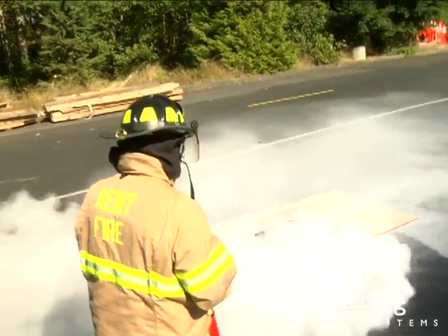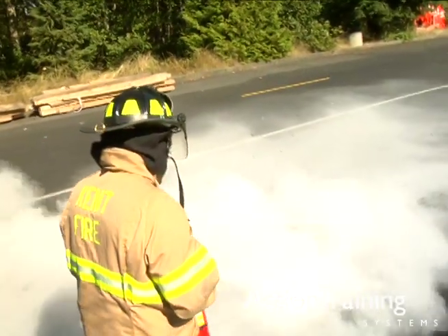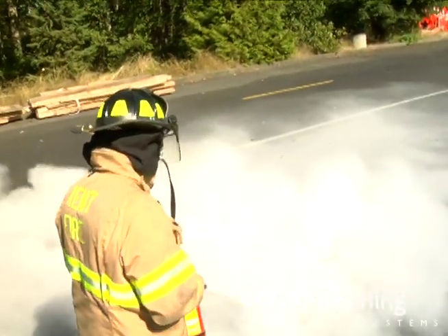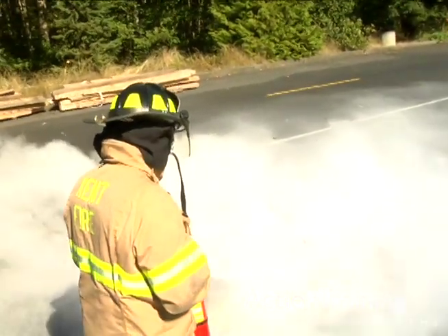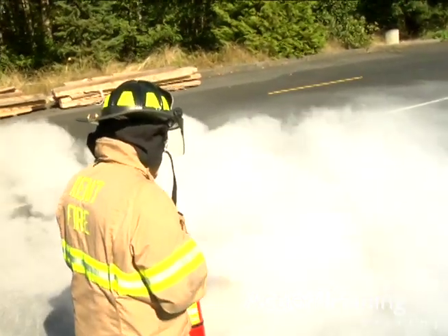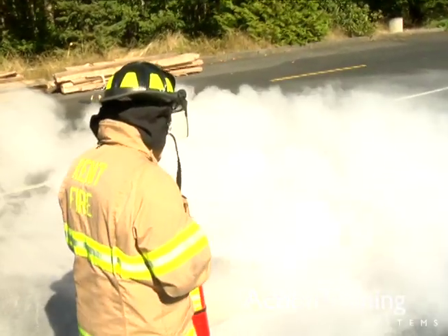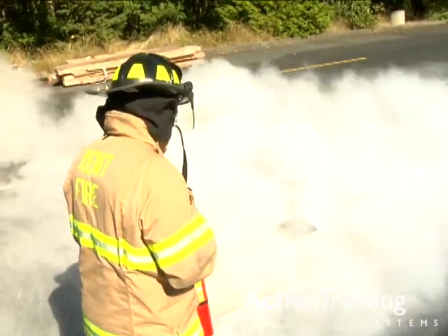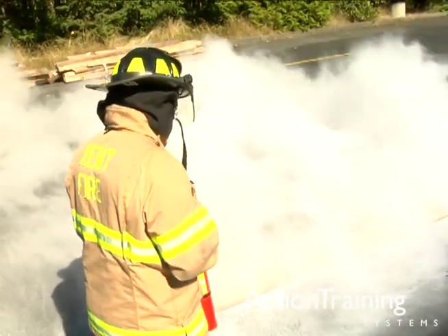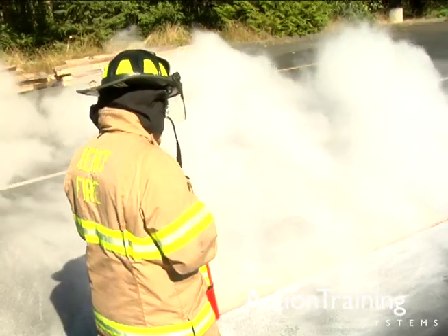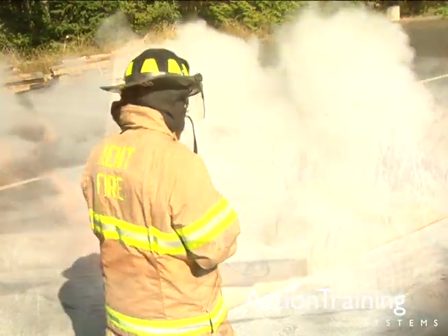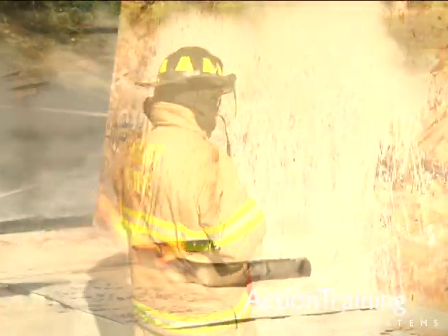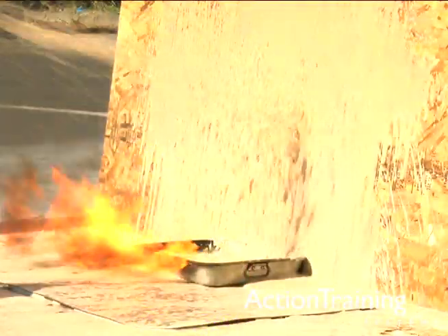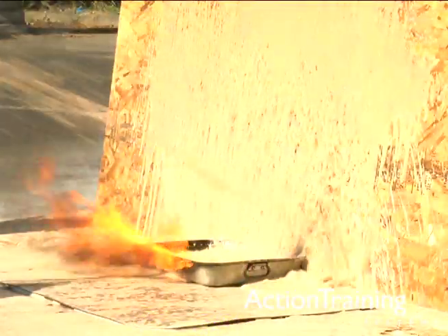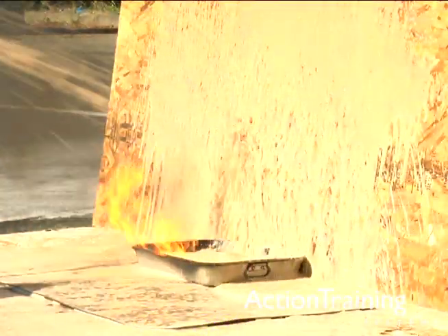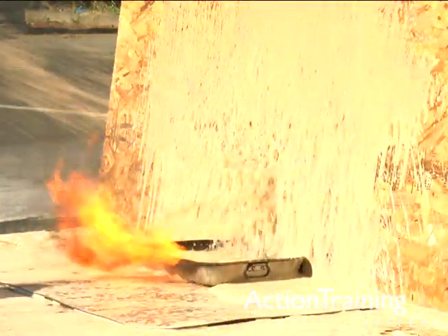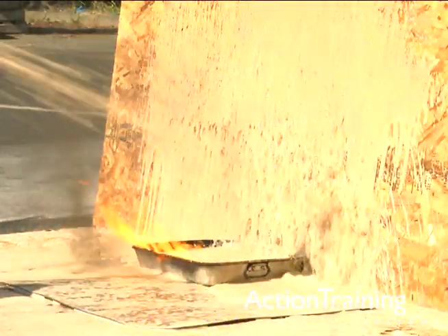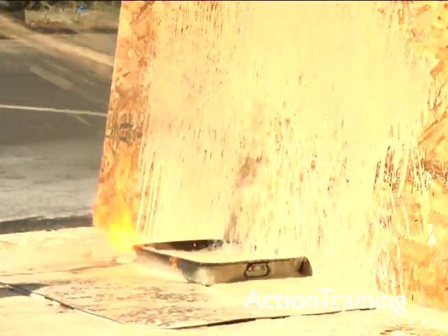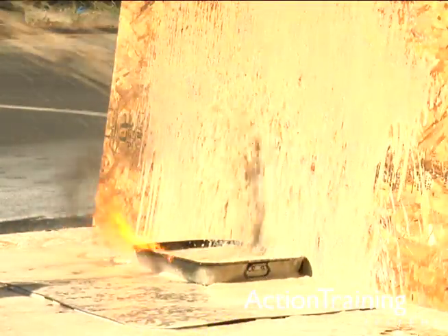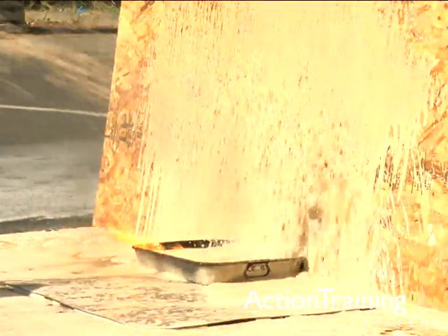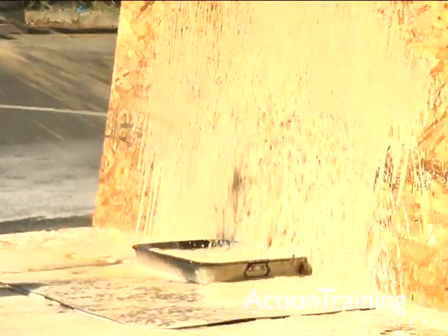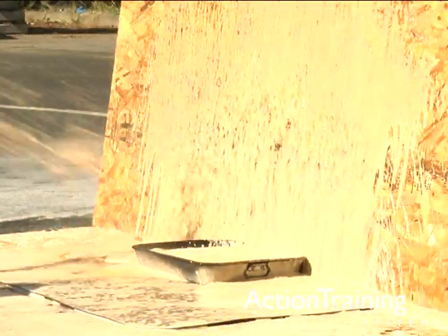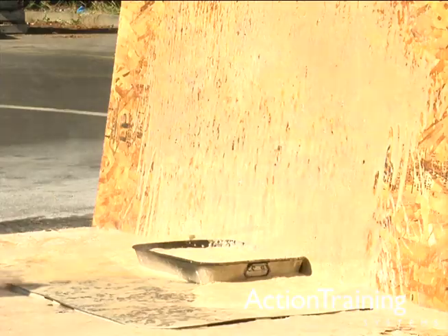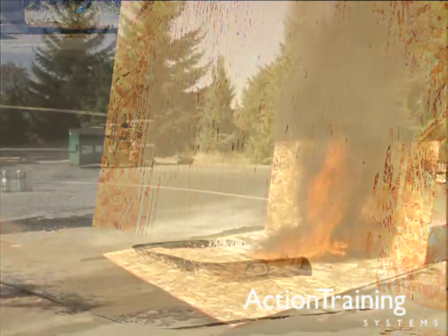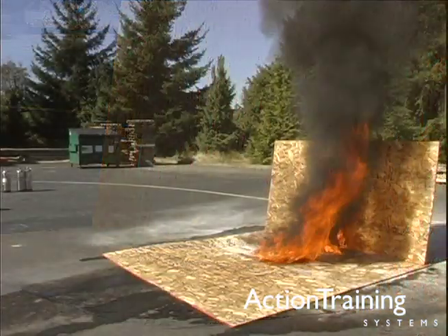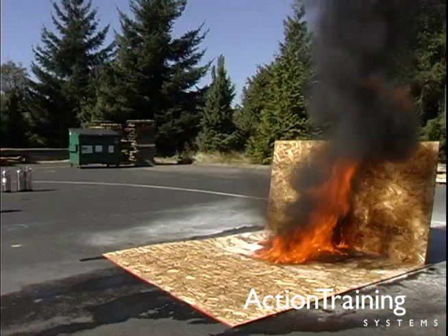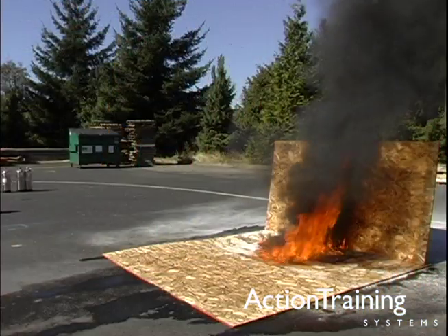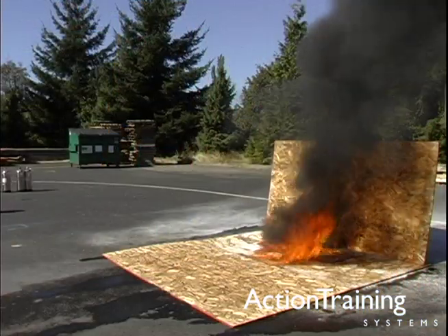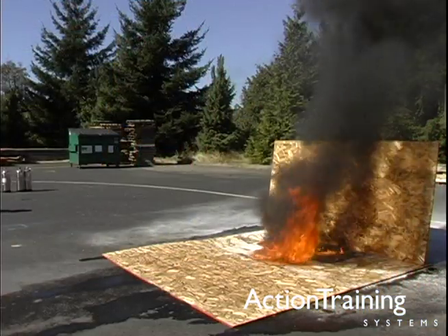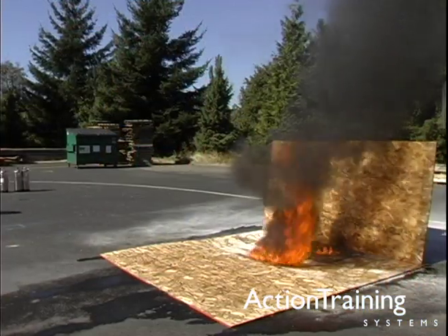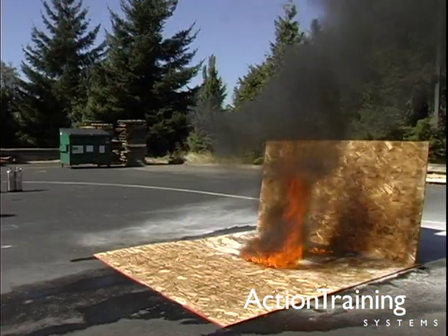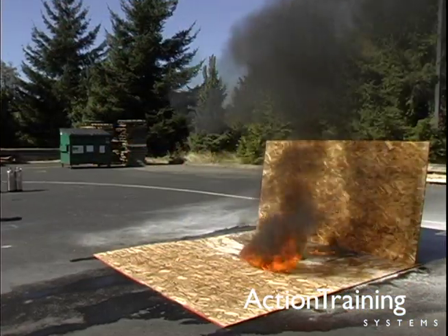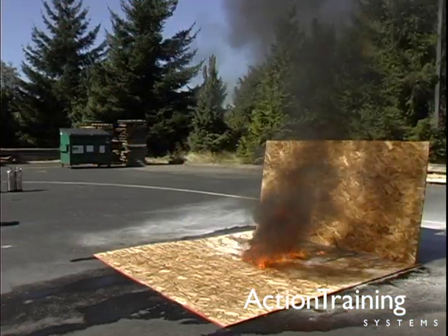Your knowledge of how to select and effectively use extinguishers on different types of fires can make a real difference. Proper use can prevent an incipient stage fire from becoming something much more serious and damaging.